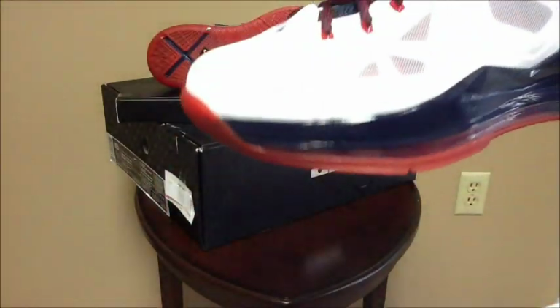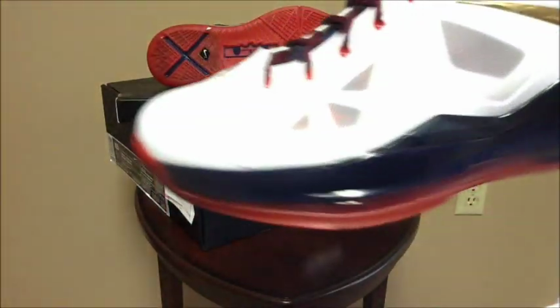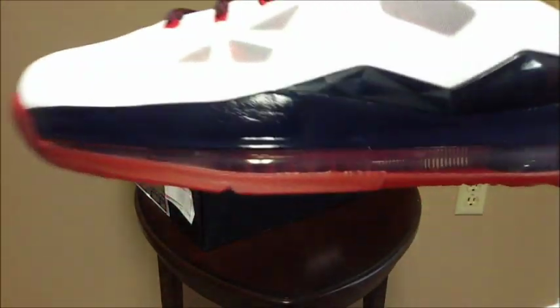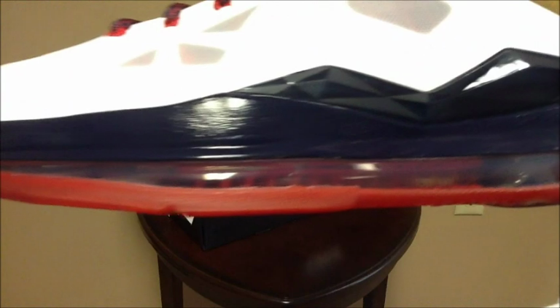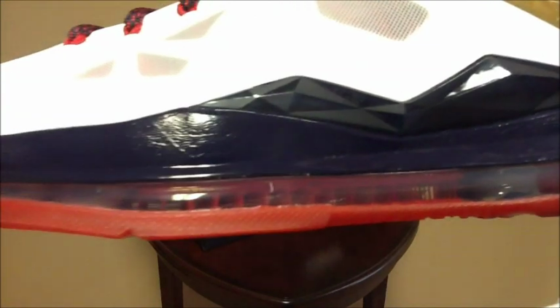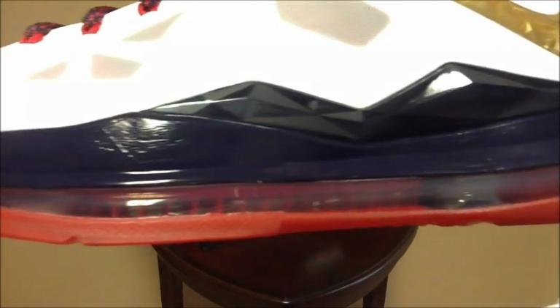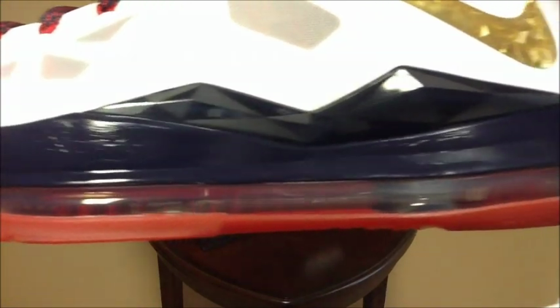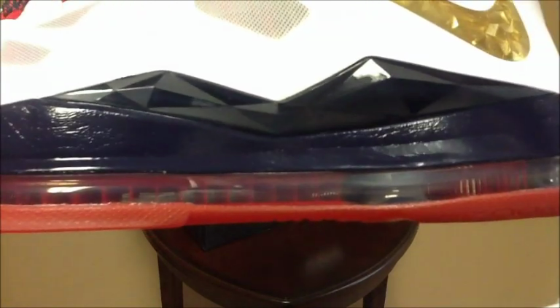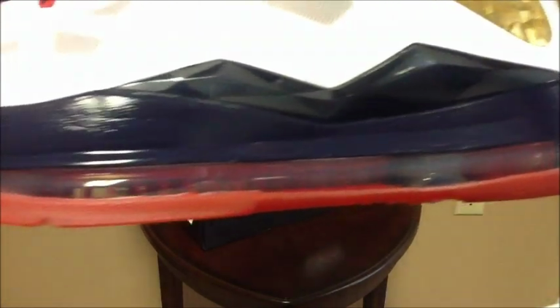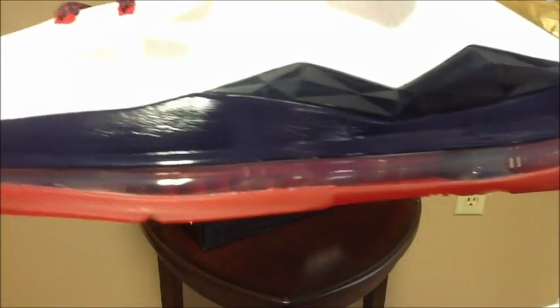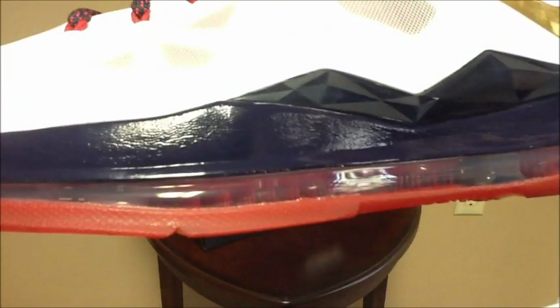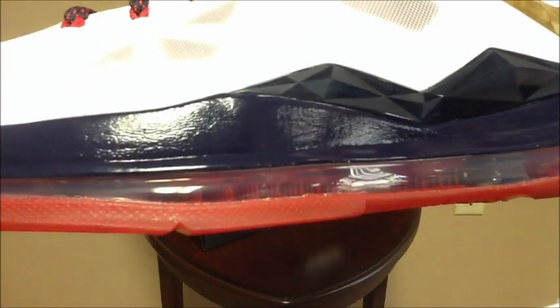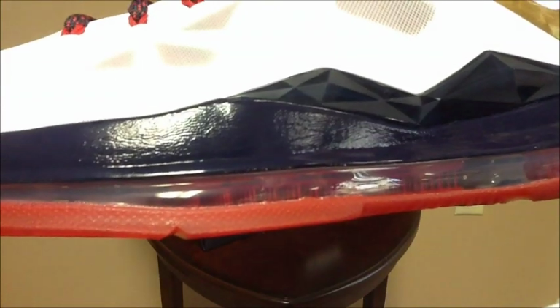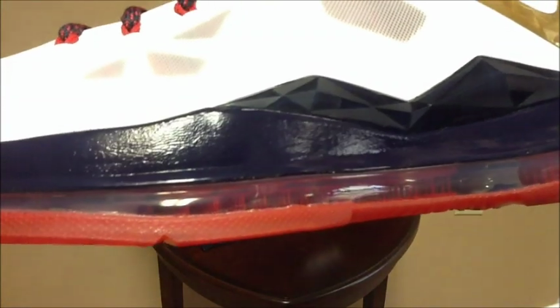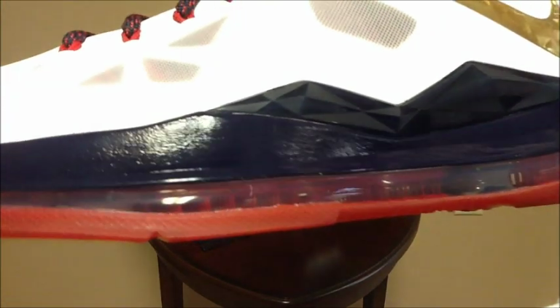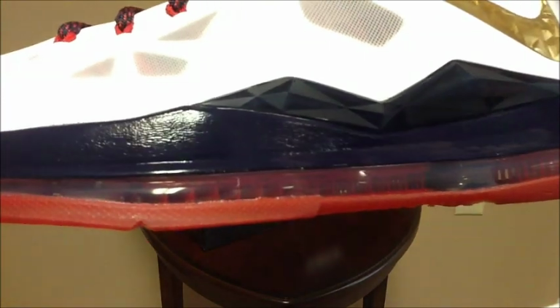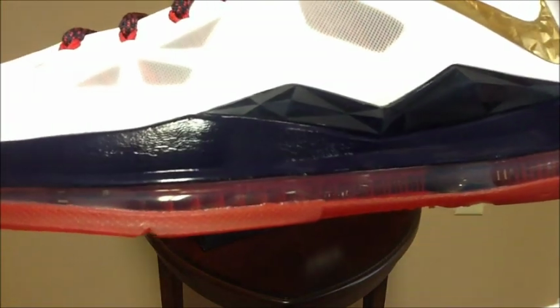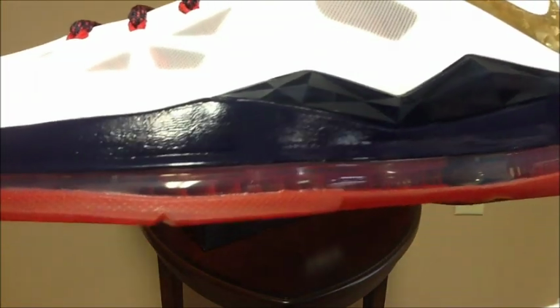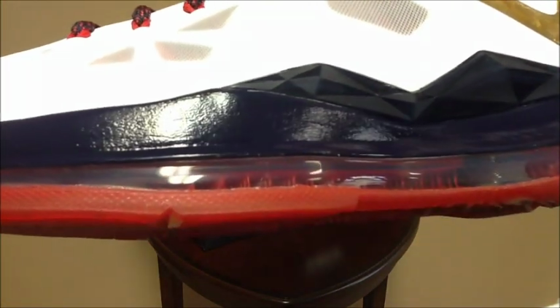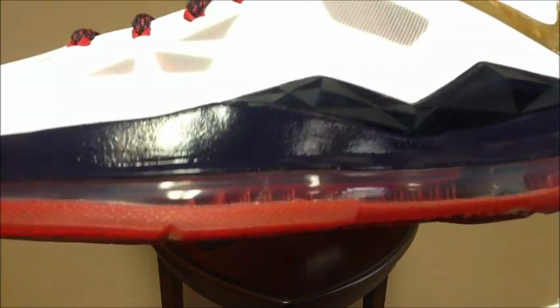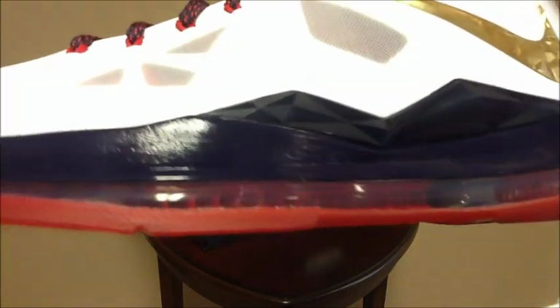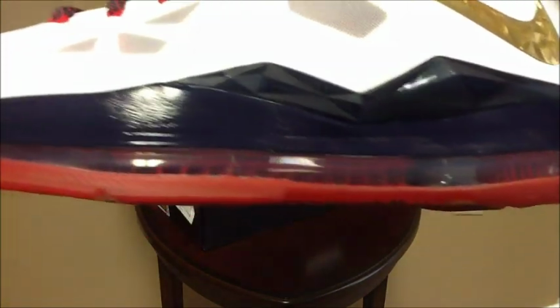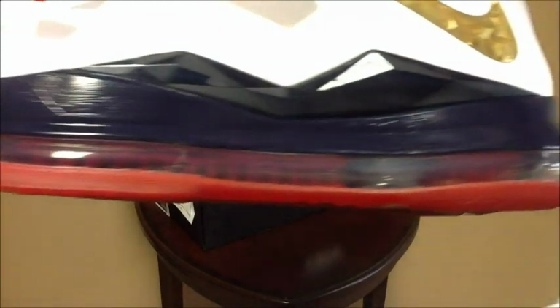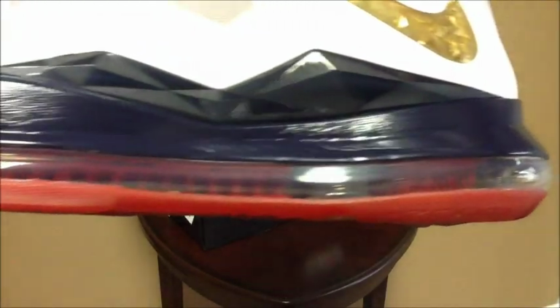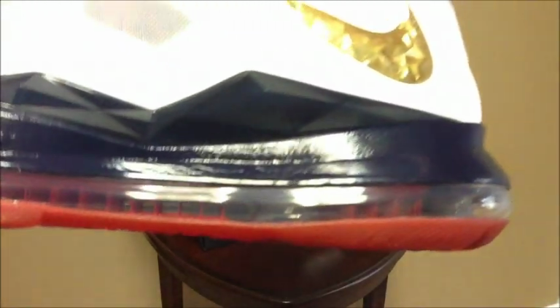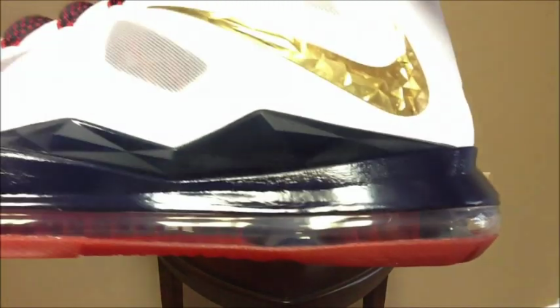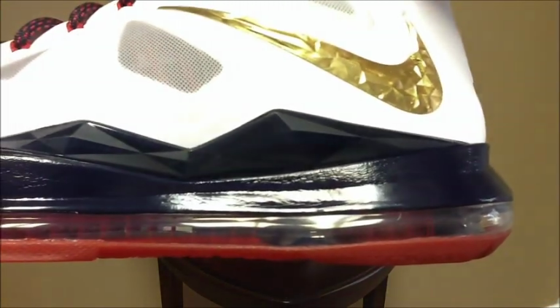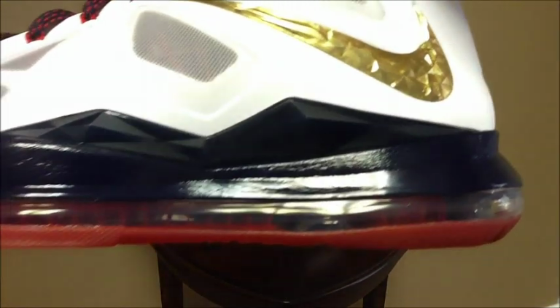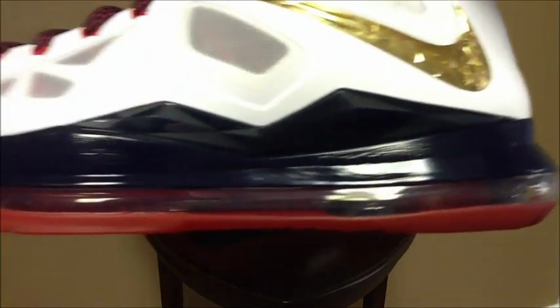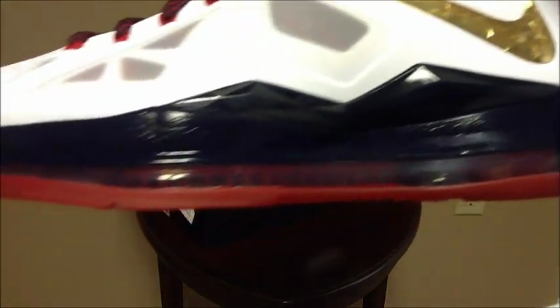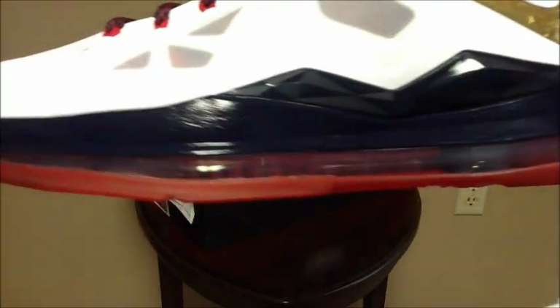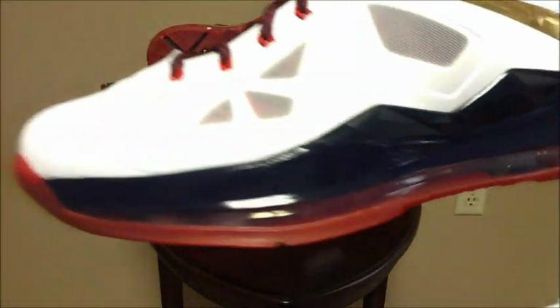A cool feature I think is really sweet is that the lace loops right here are actually the flywire. It's actually the flywire that's holding the shoe together down here — that comes out and serves as the lace loops for the laces. I think that's really cool. Another feature I like is that you can really actually see the fibers down there in the air unit. I thought that was really cool.